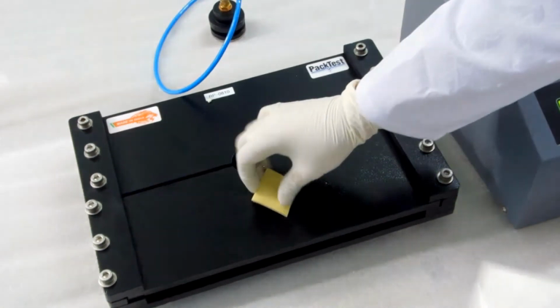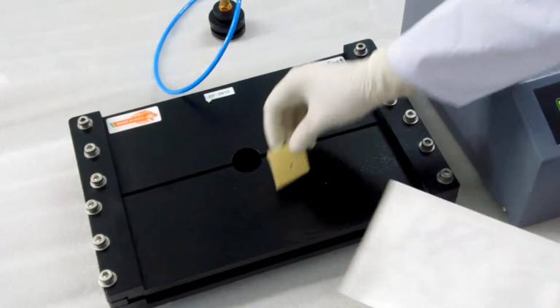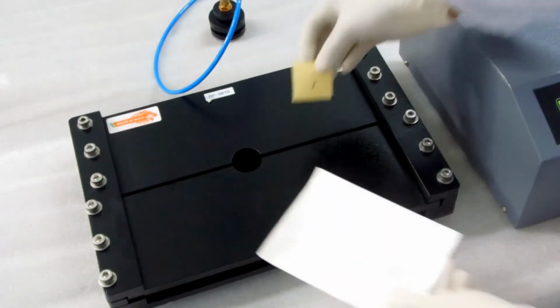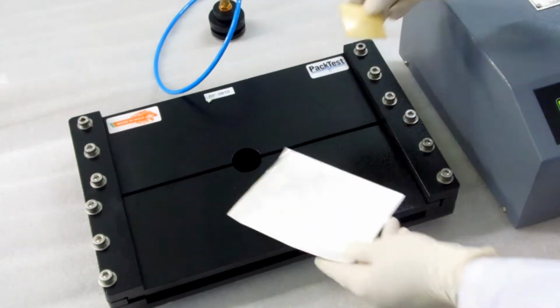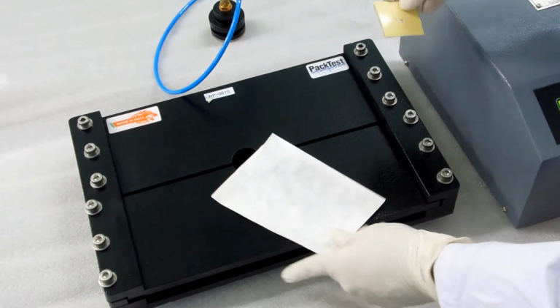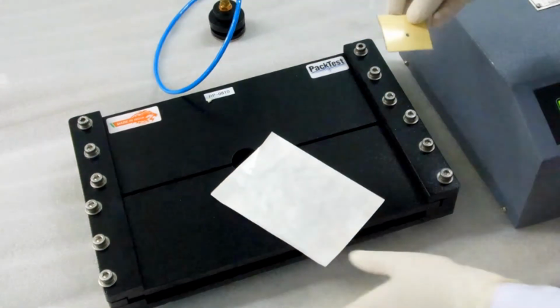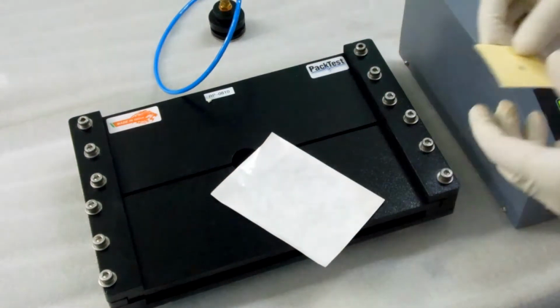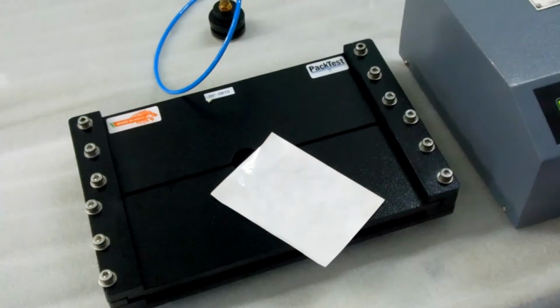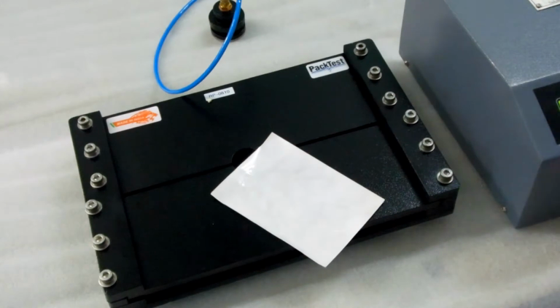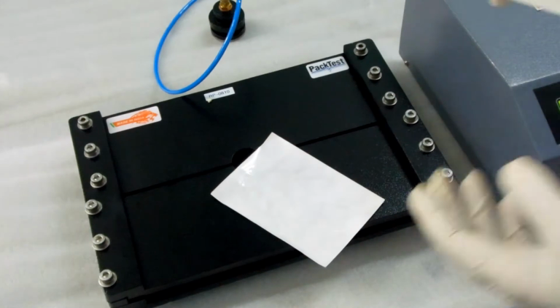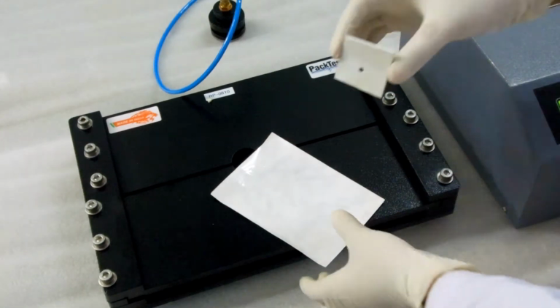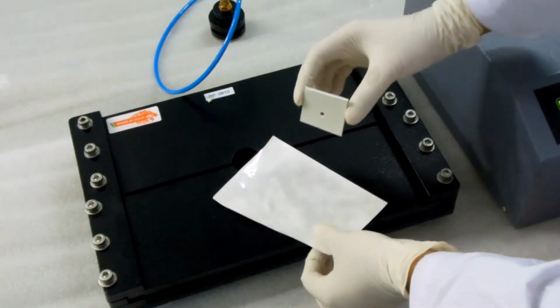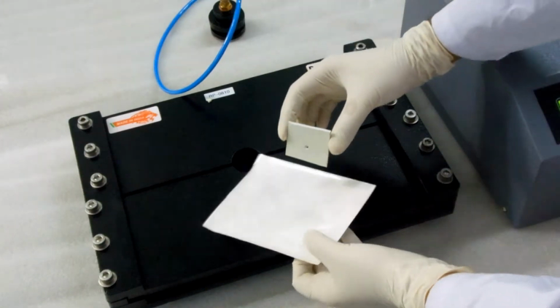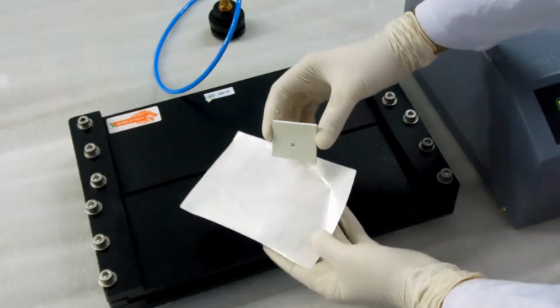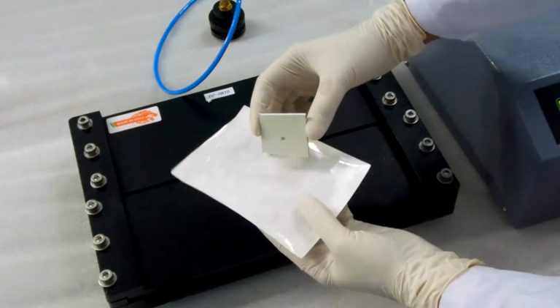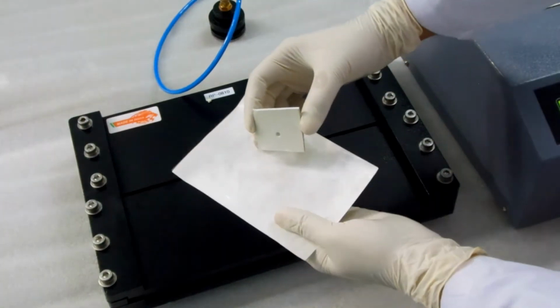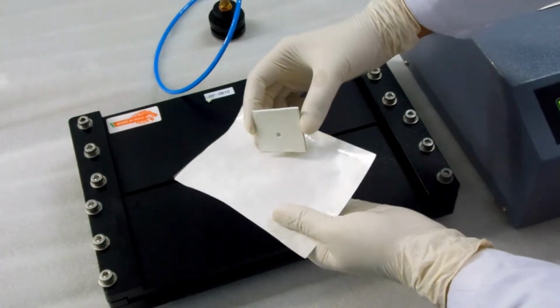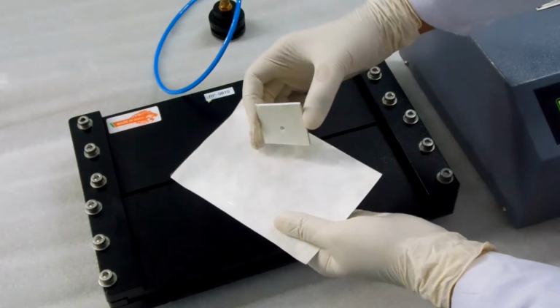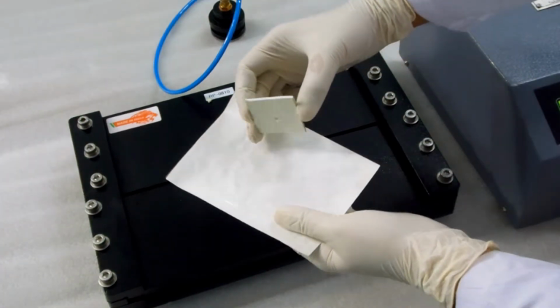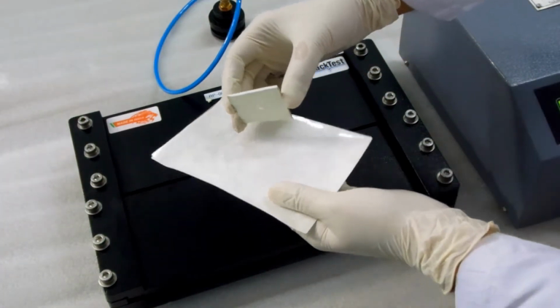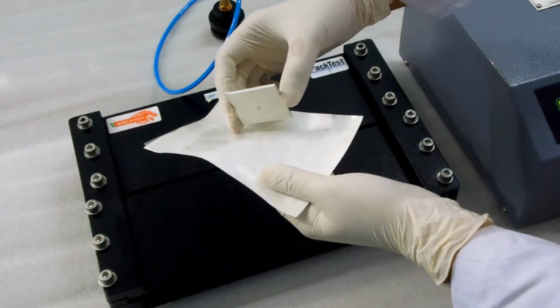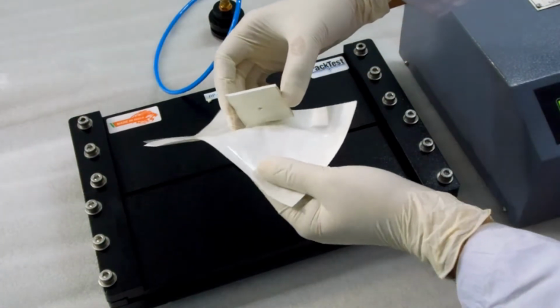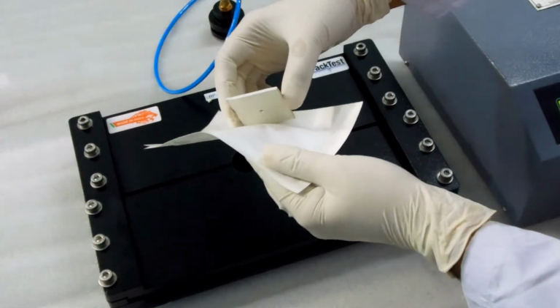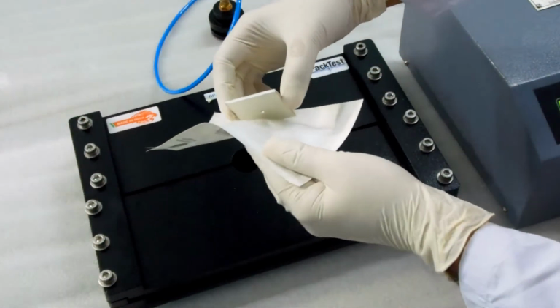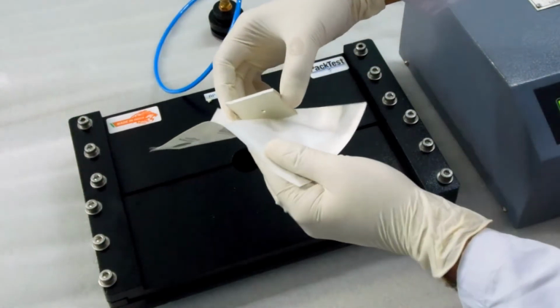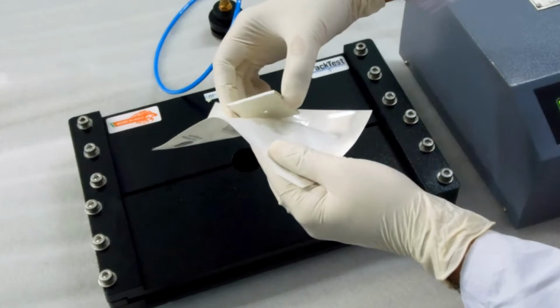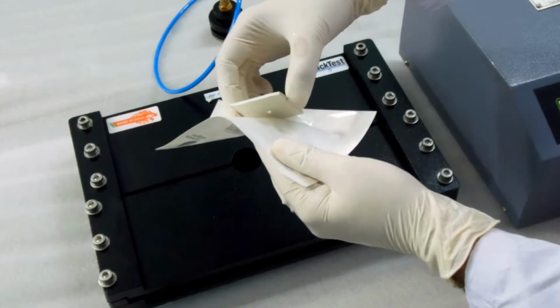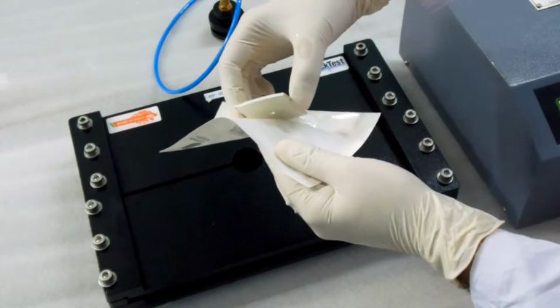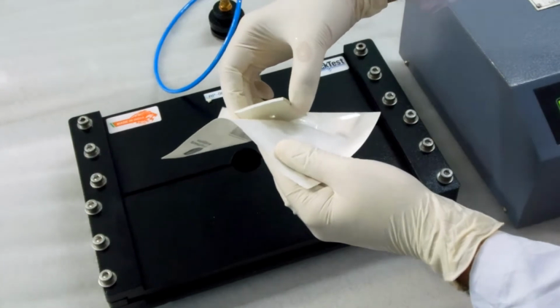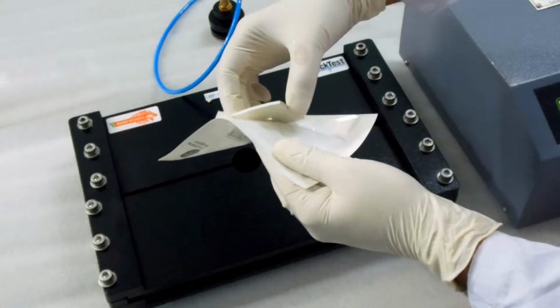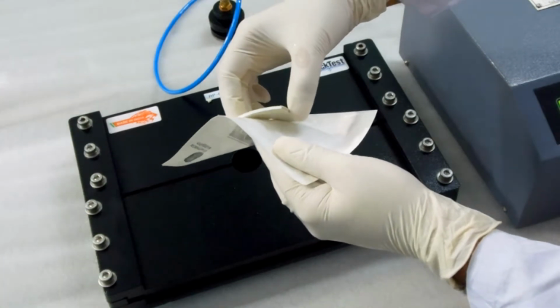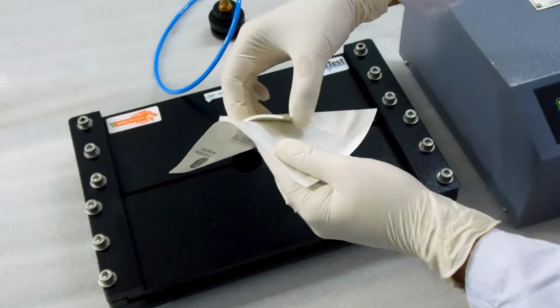Fix one side of the foam tape to the pouch sample. Ensure that the hole on the tape matches the hole on the pouch.